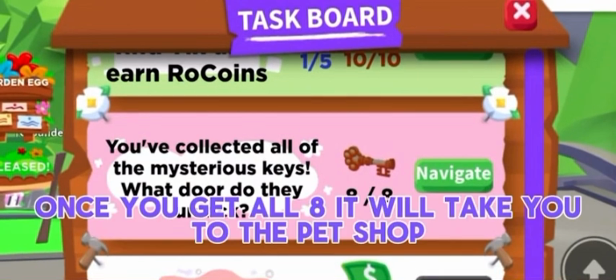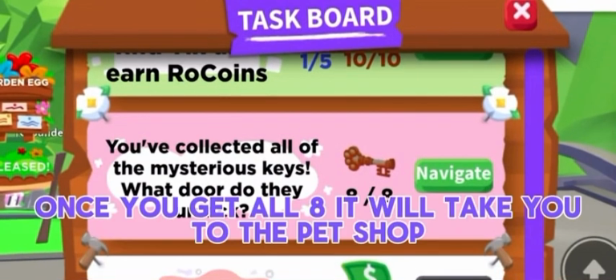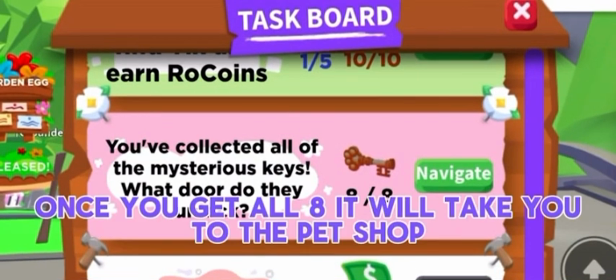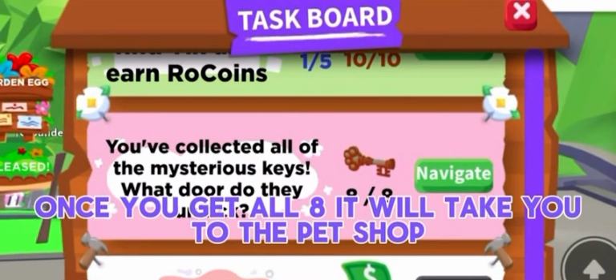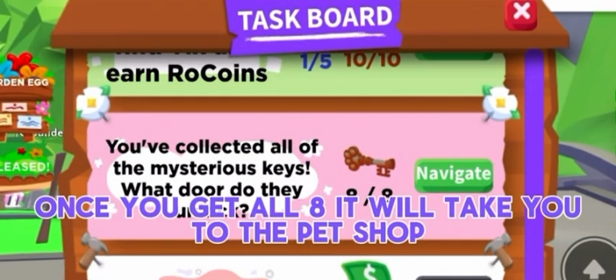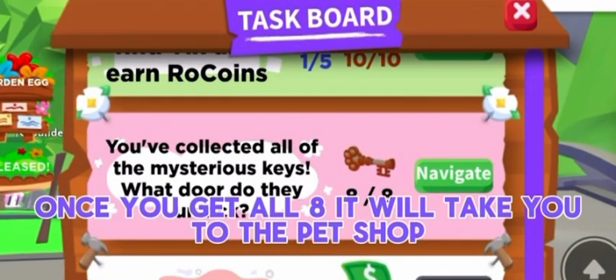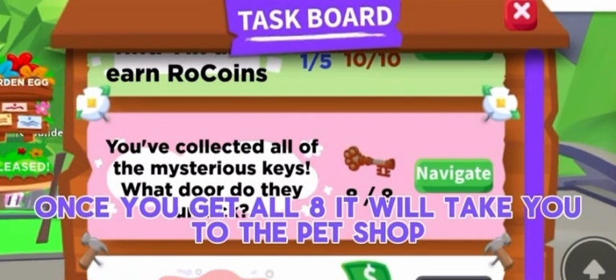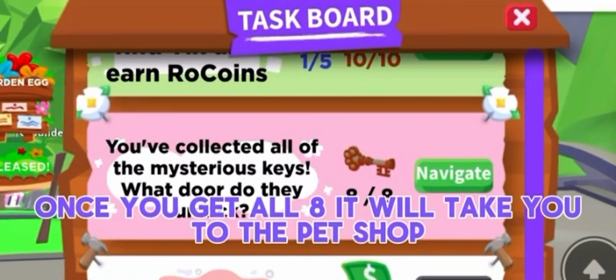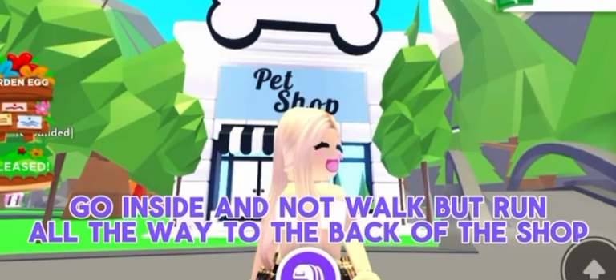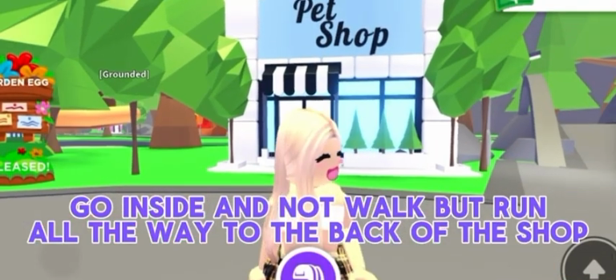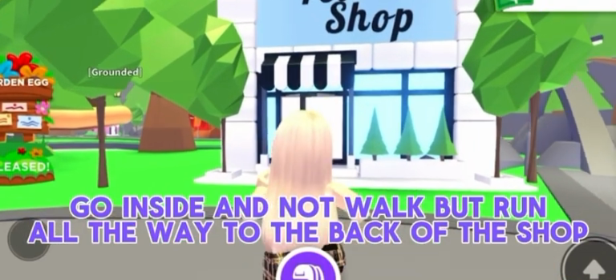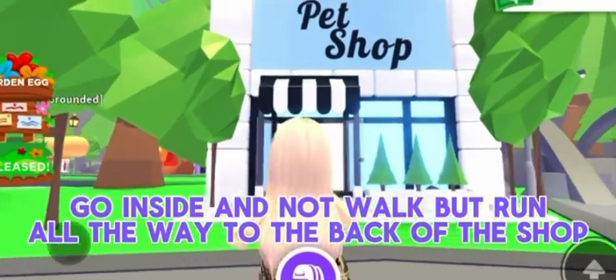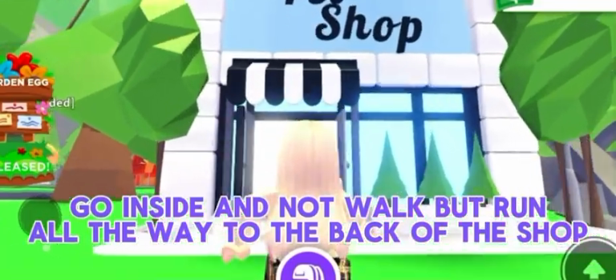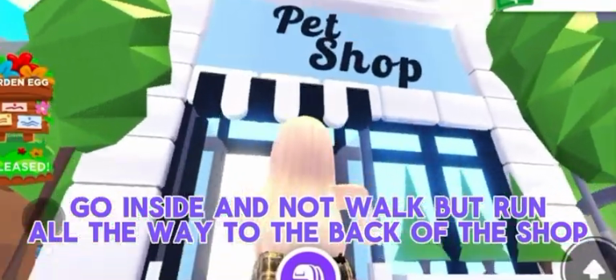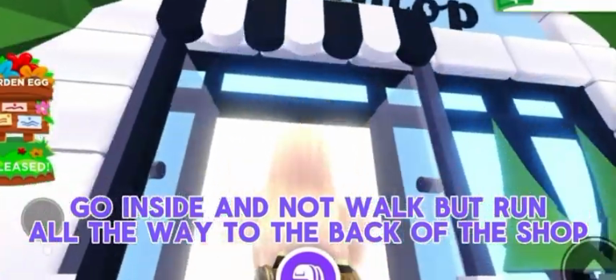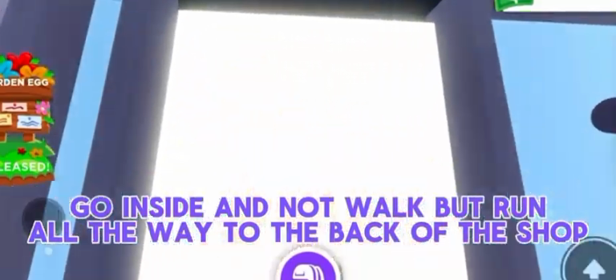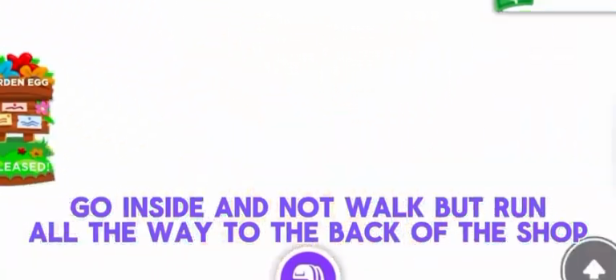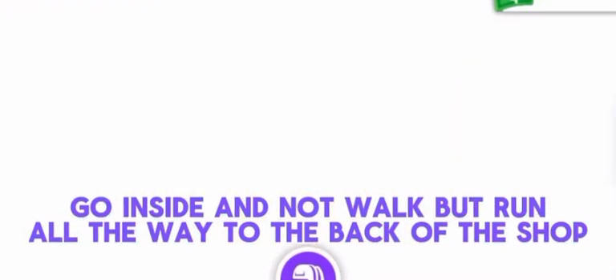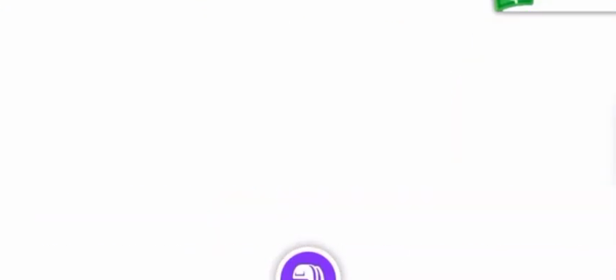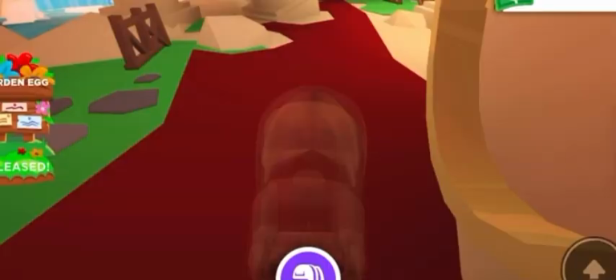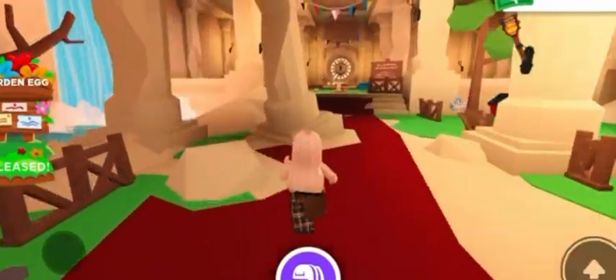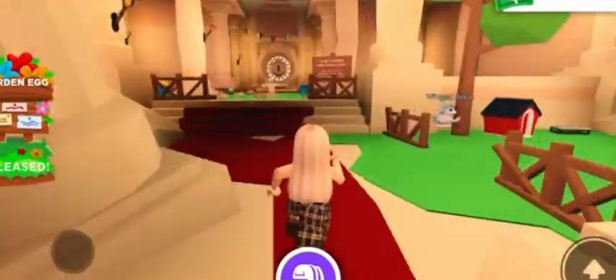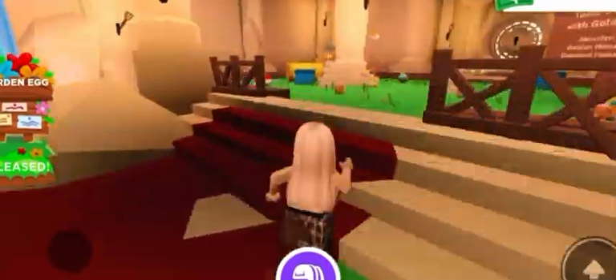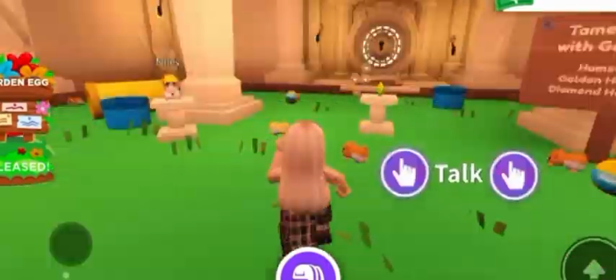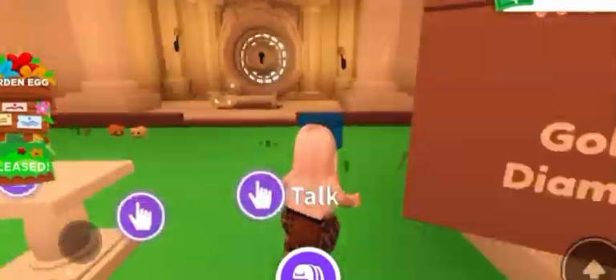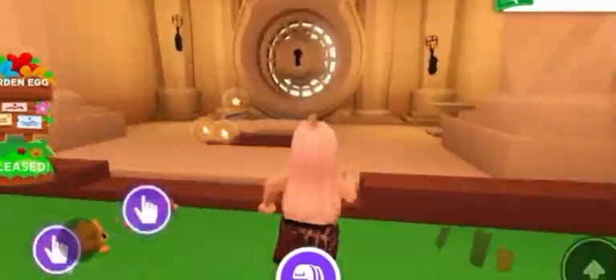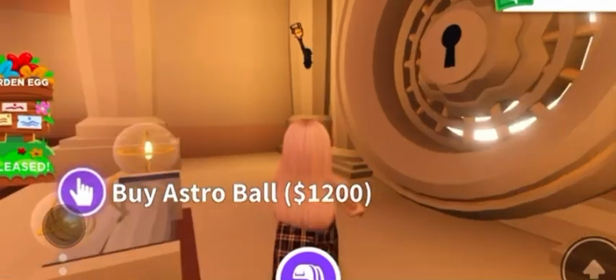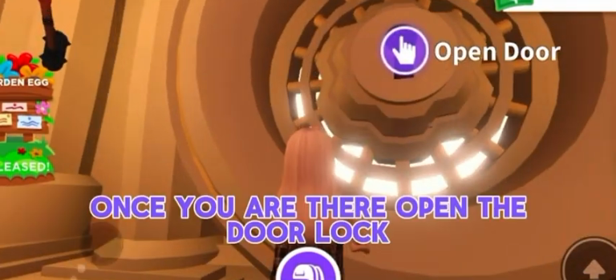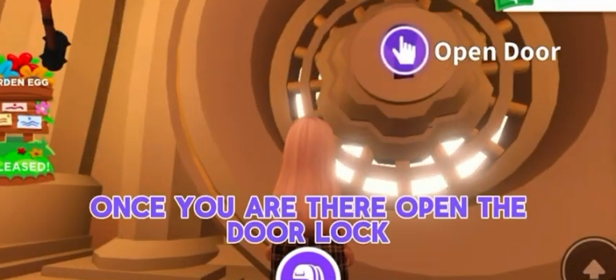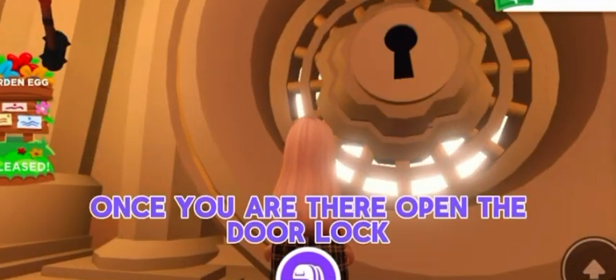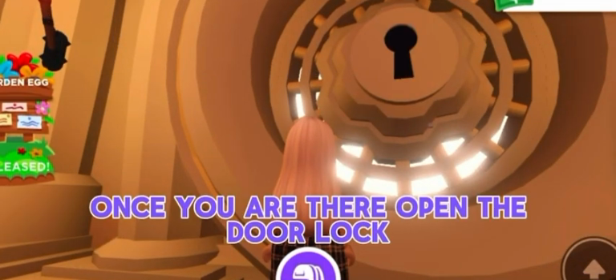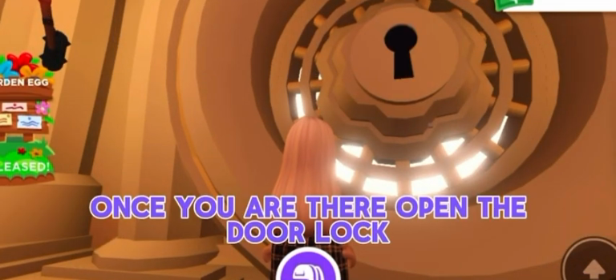Once you get all eight it will take you to the pet shop. Go inside and not walk but run all the way to the back of the shop. Once you are there, open the door lock.